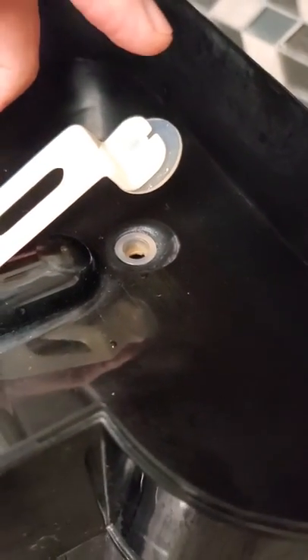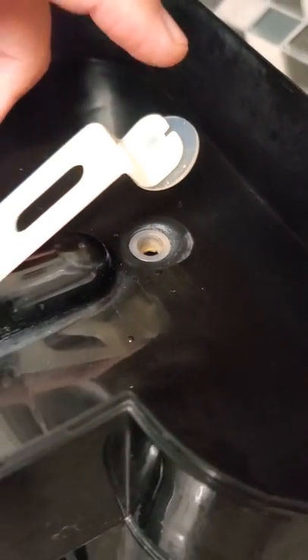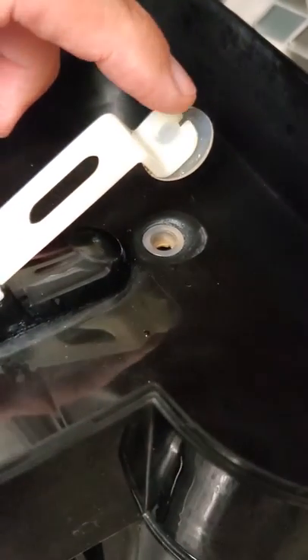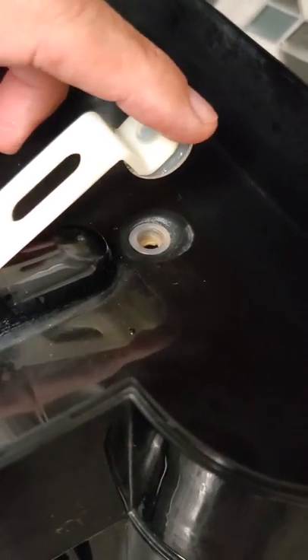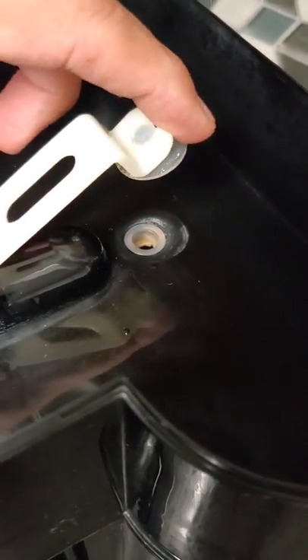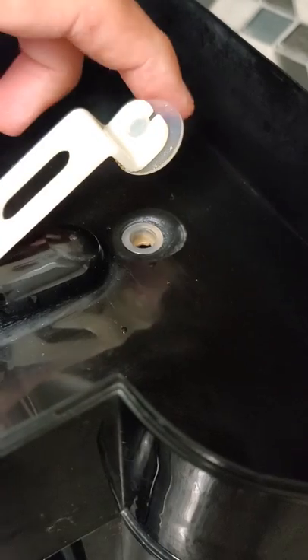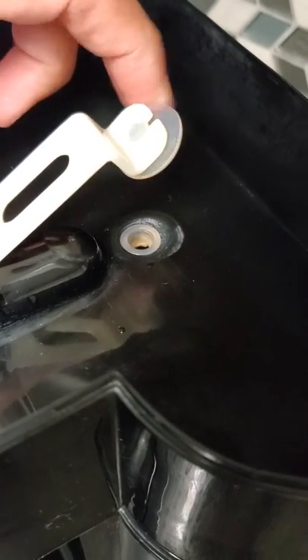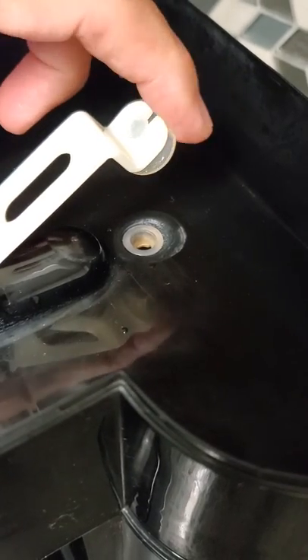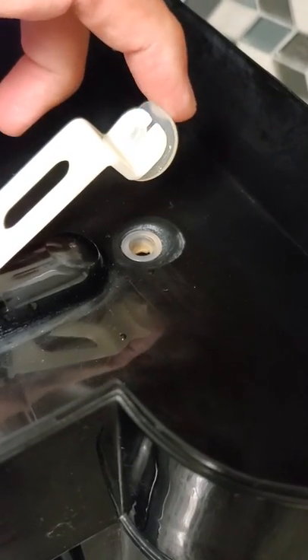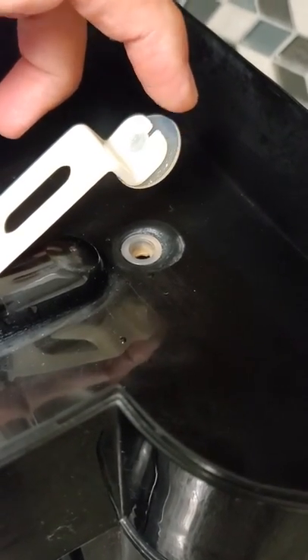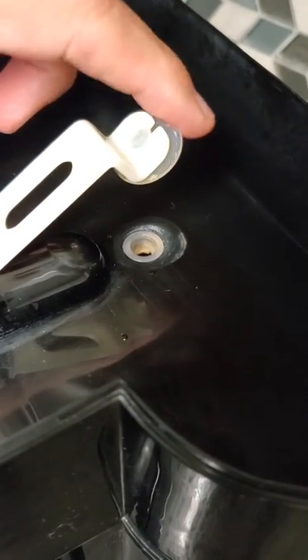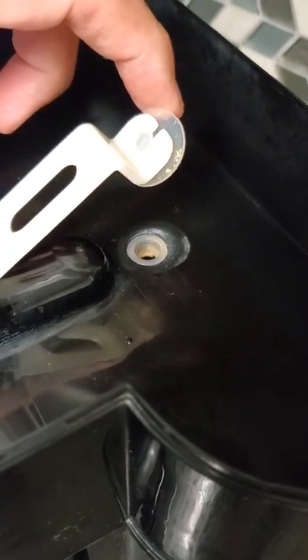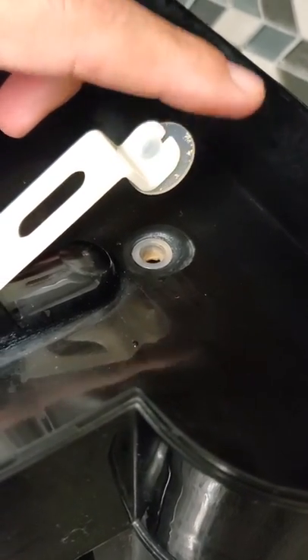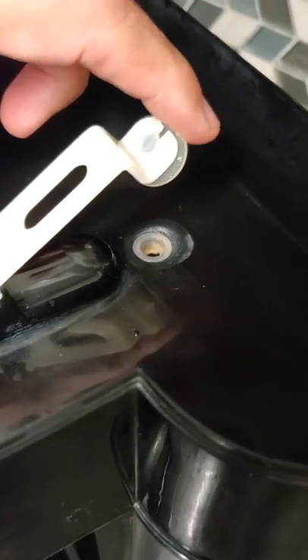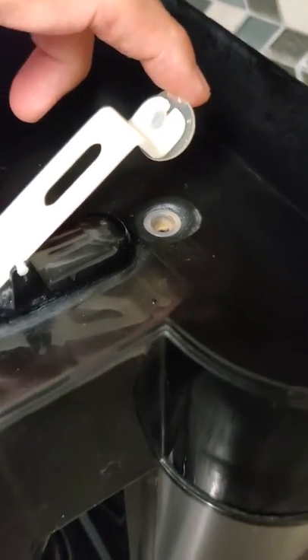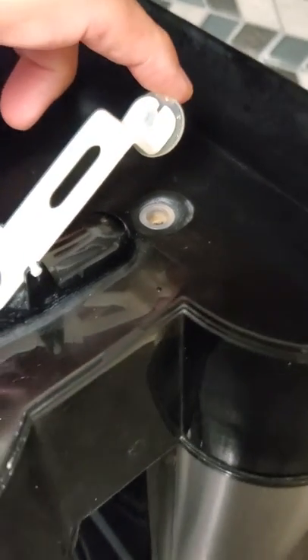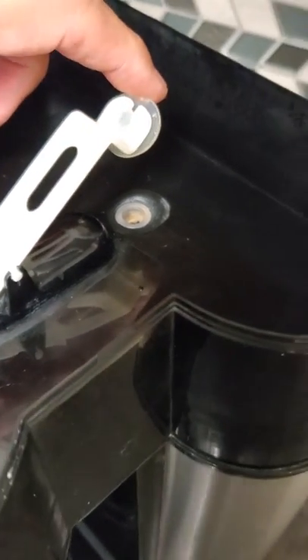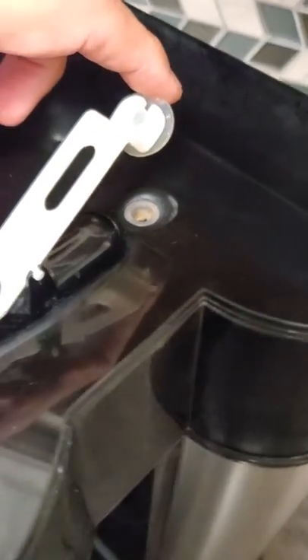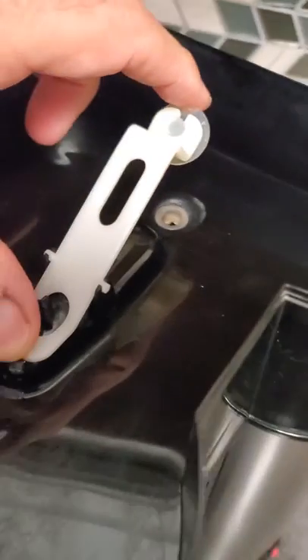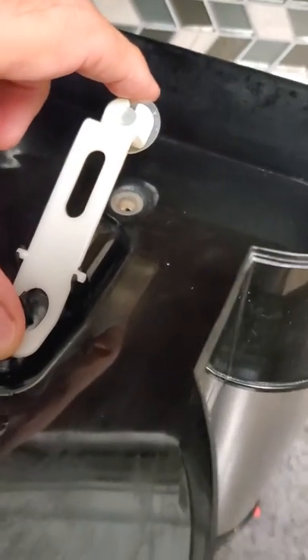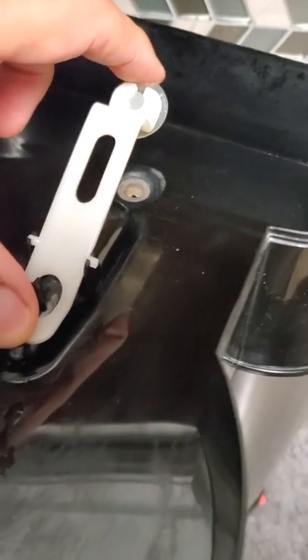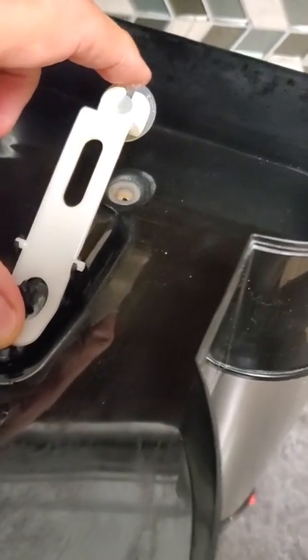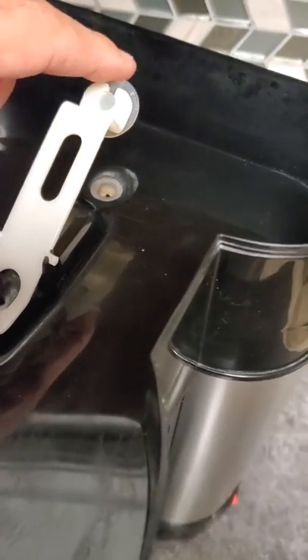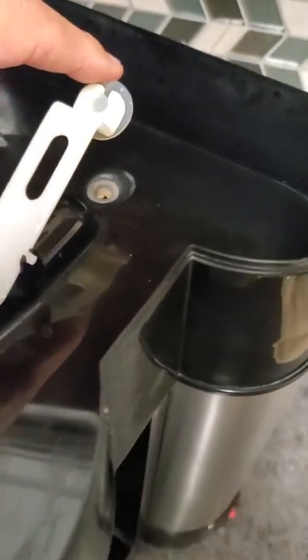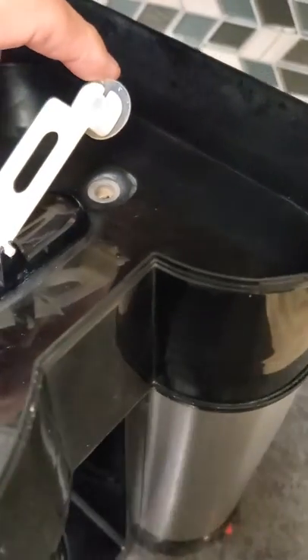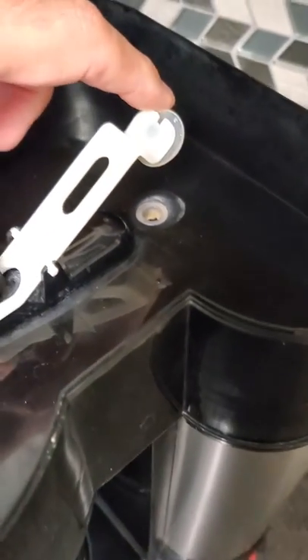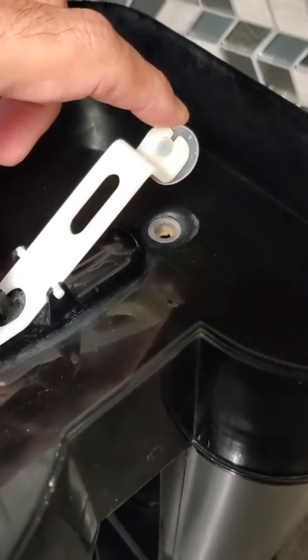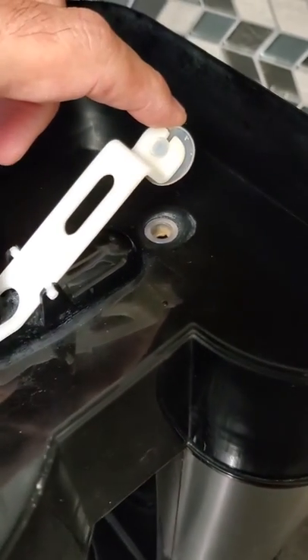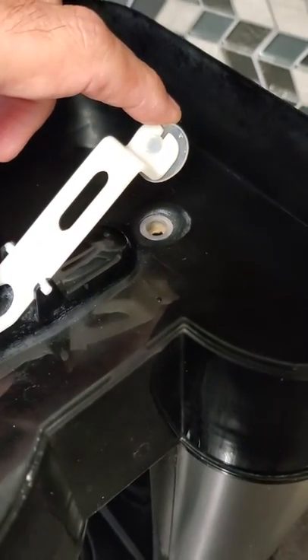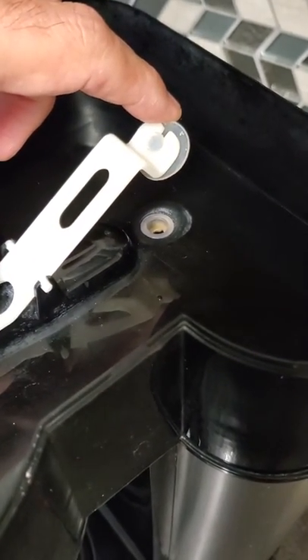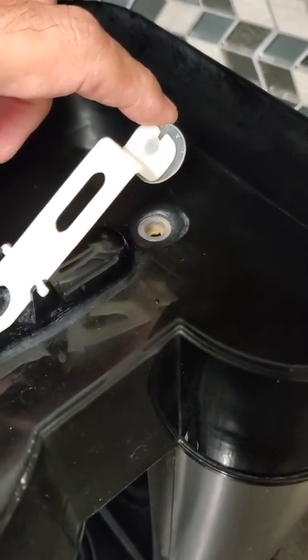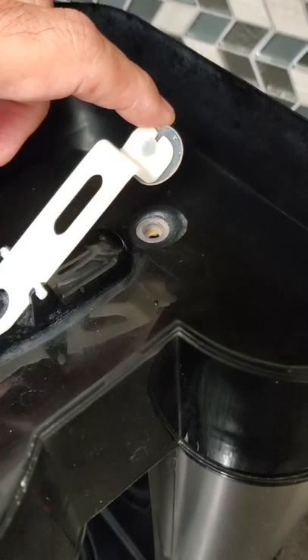I cleaned this with CLR pretty good. I'm going to try and nurse it as much as I can, but I think the short of it is I will need to replace the entire coffee maker.